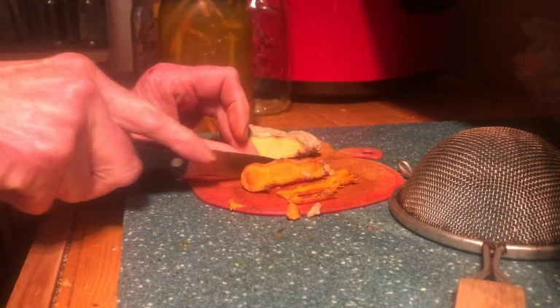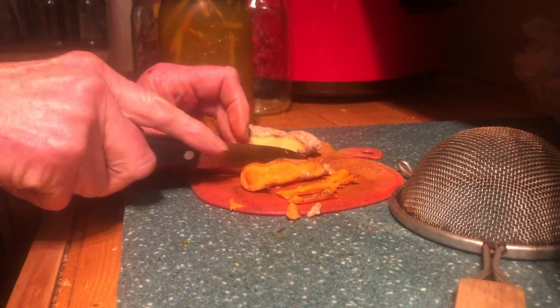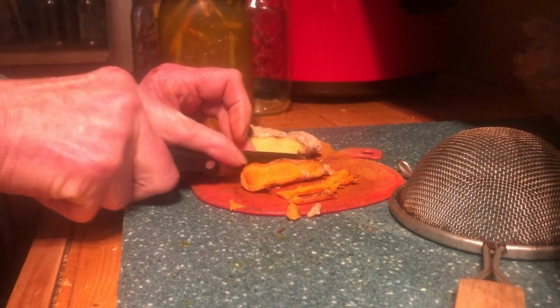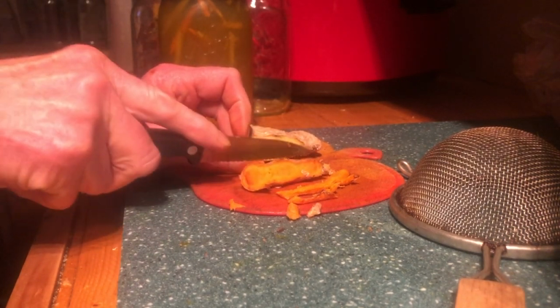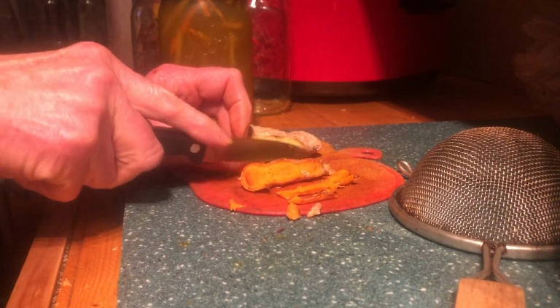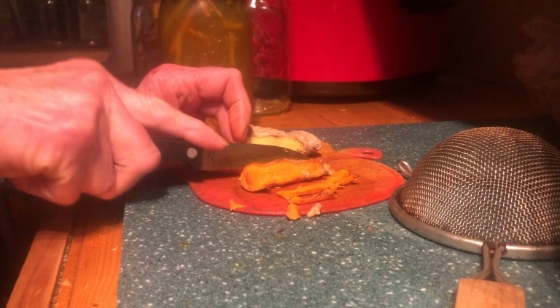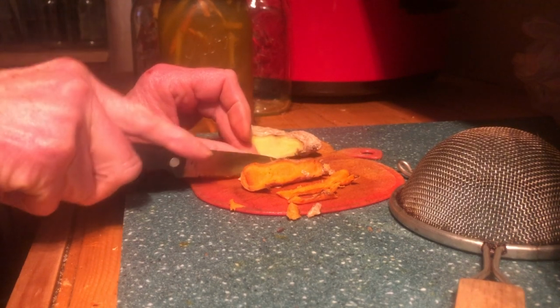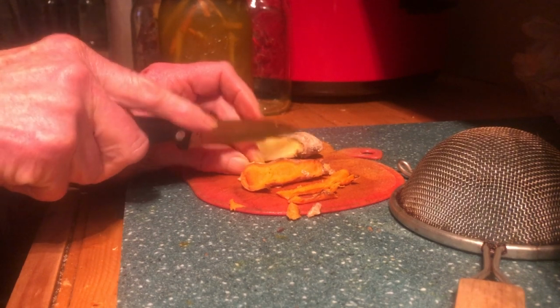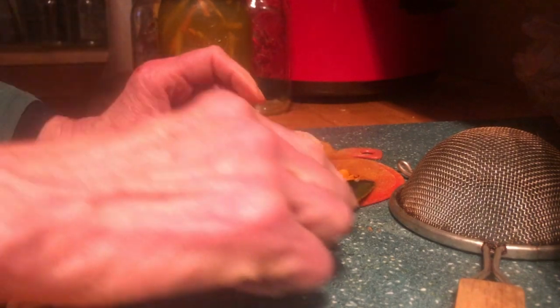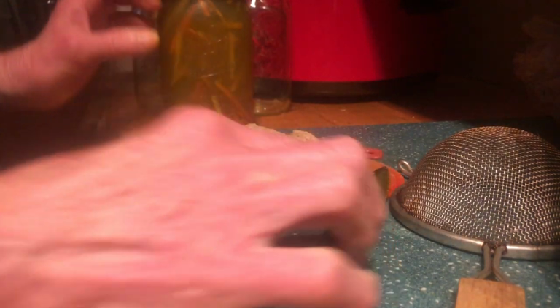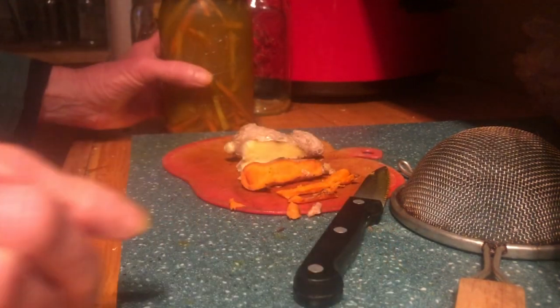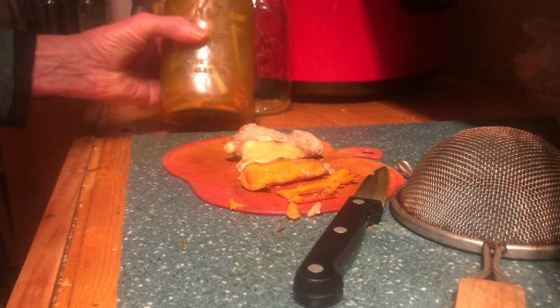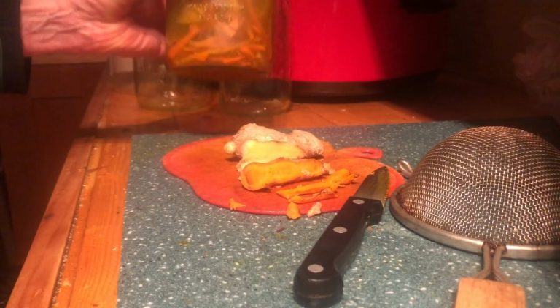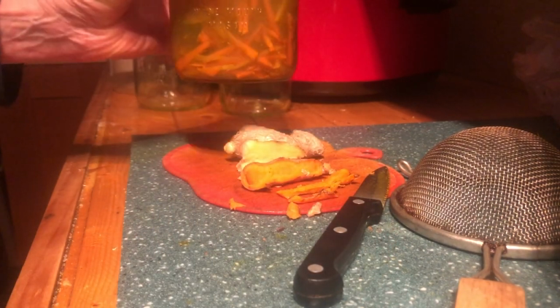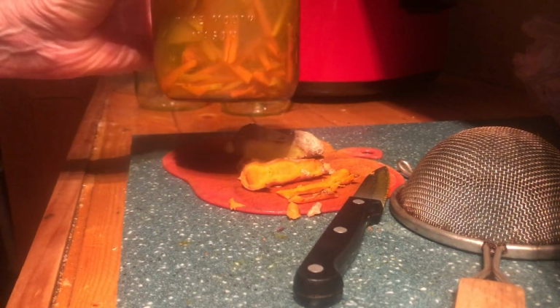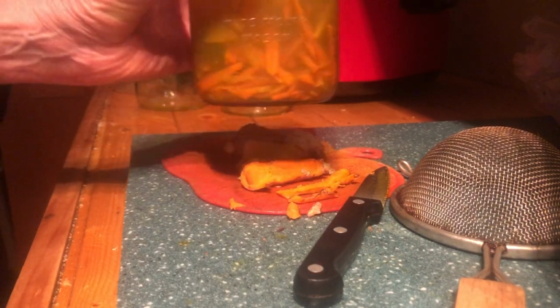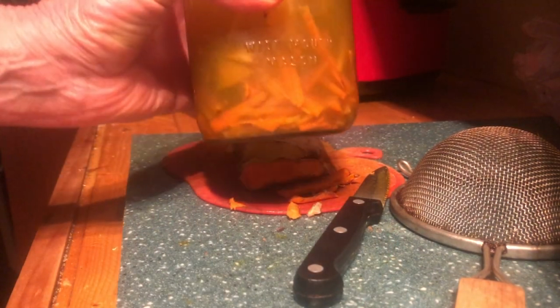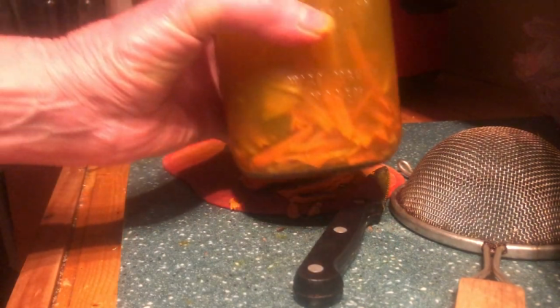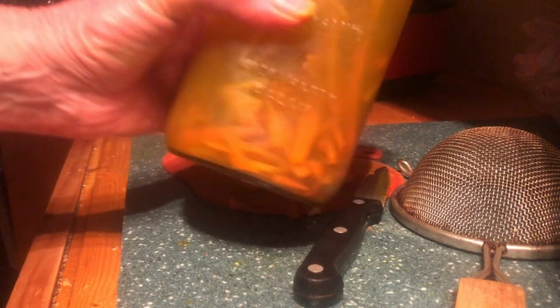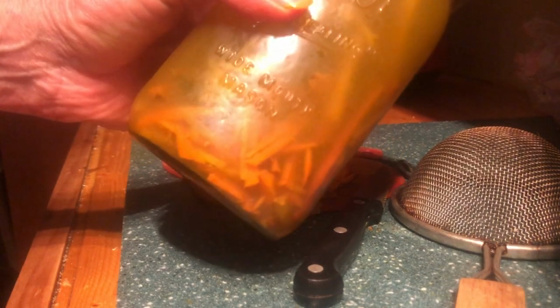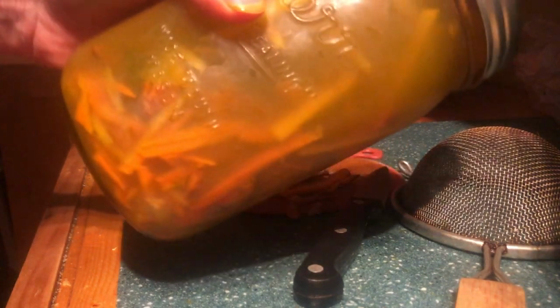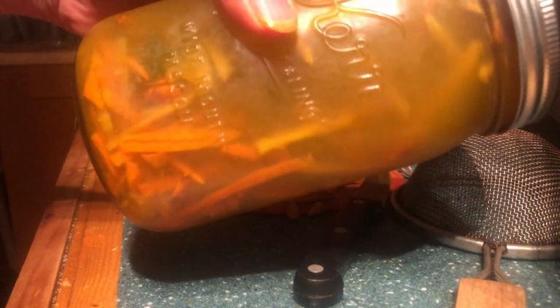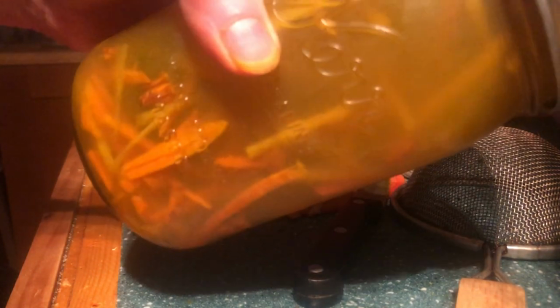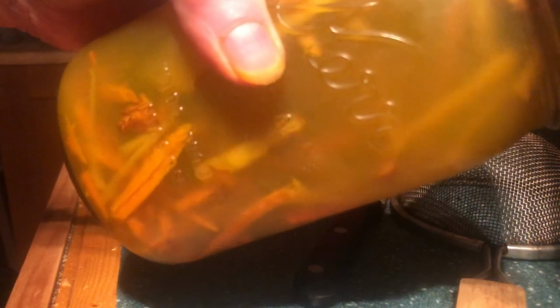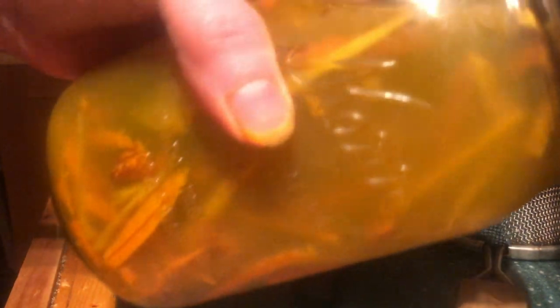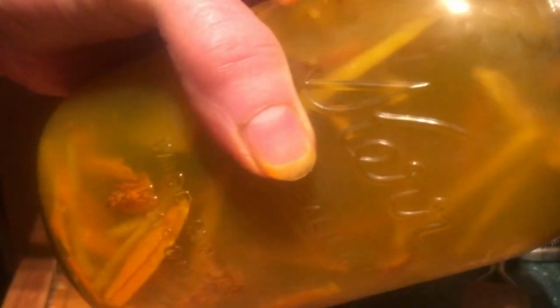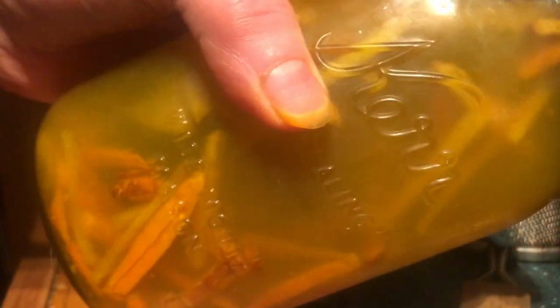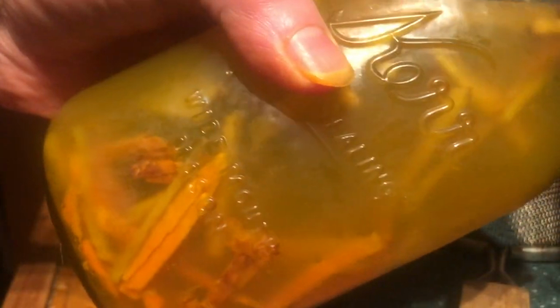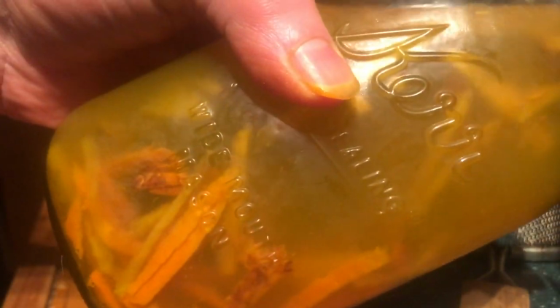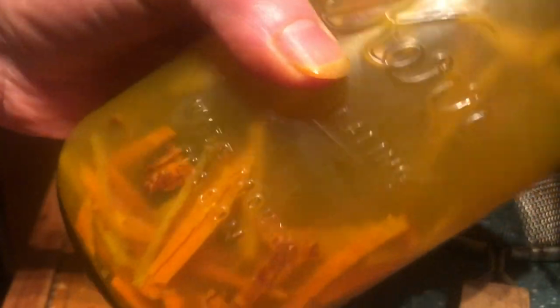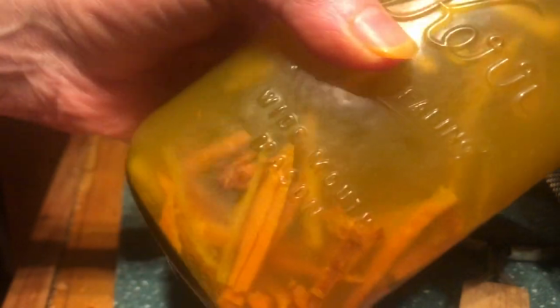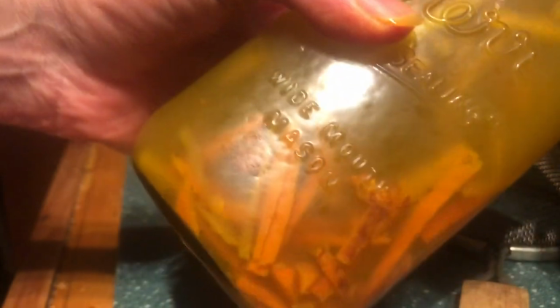This has been sitting out on the porch for, I don't know, like six hours. And I don't know if you can see, but it's really got a lot of the essence of the turmeric and the ginger.